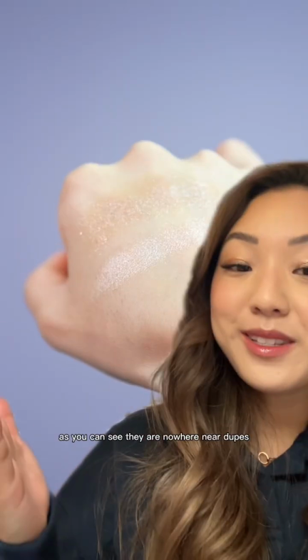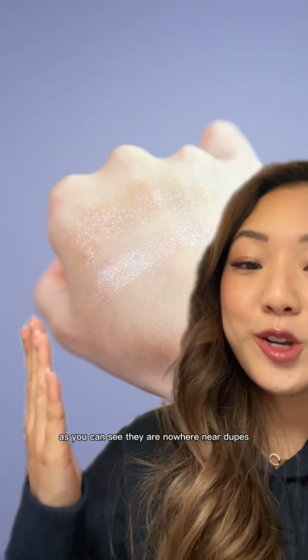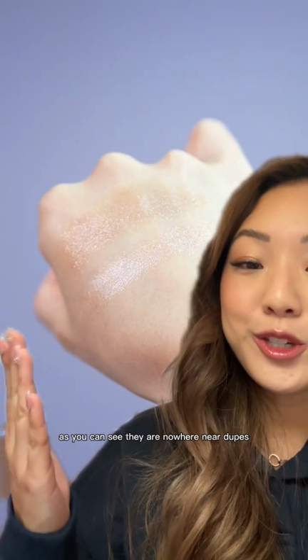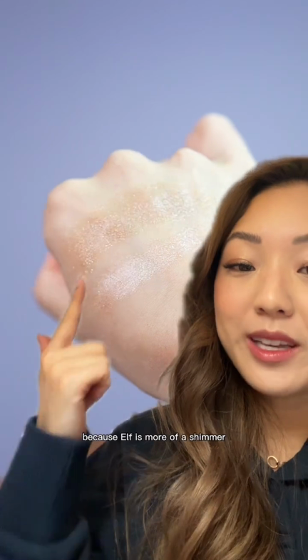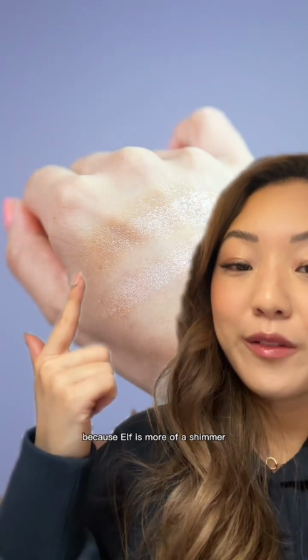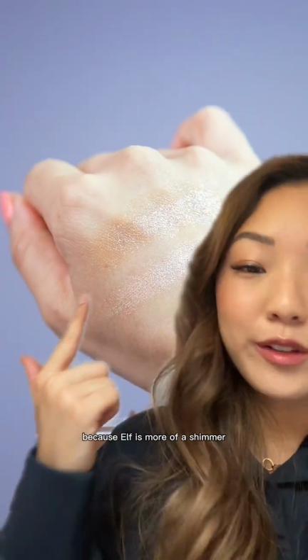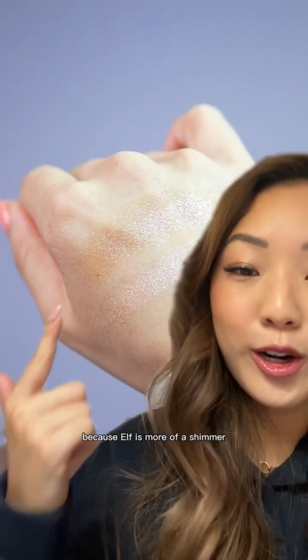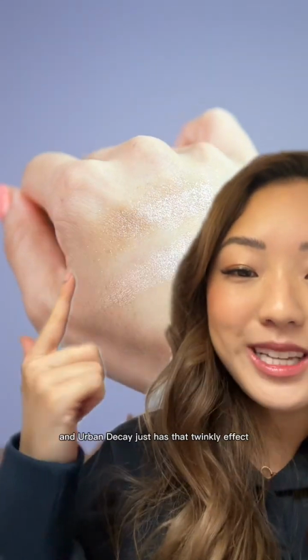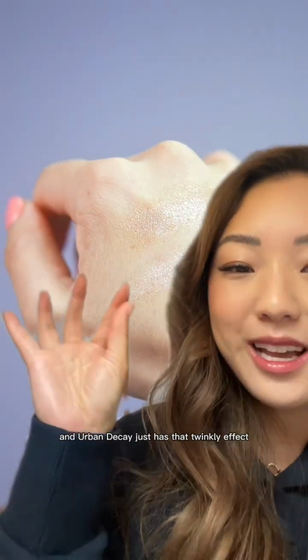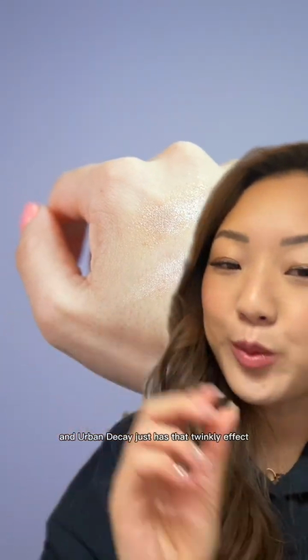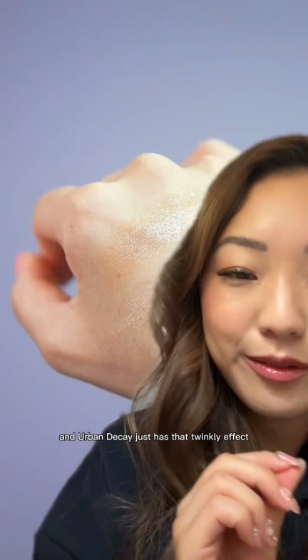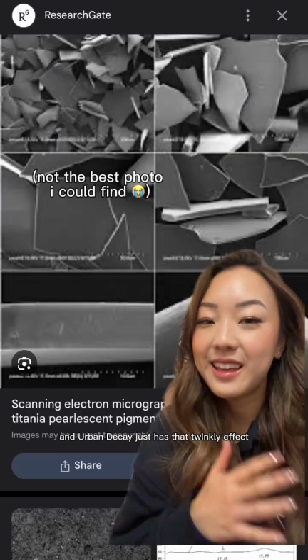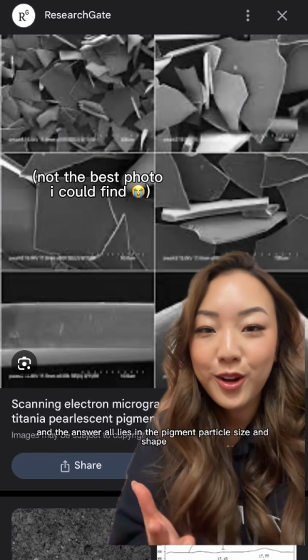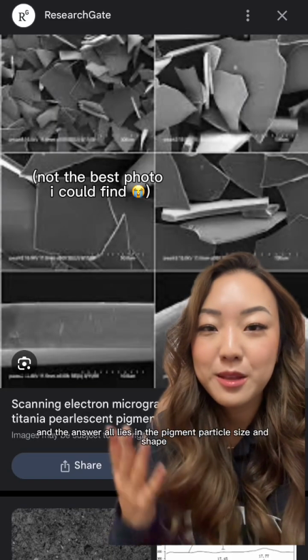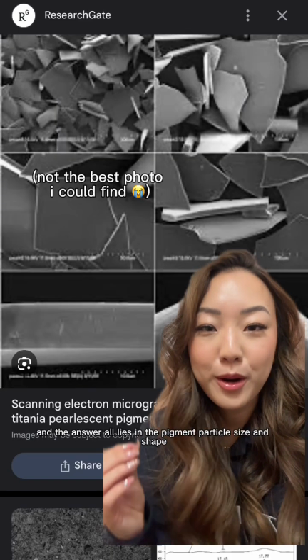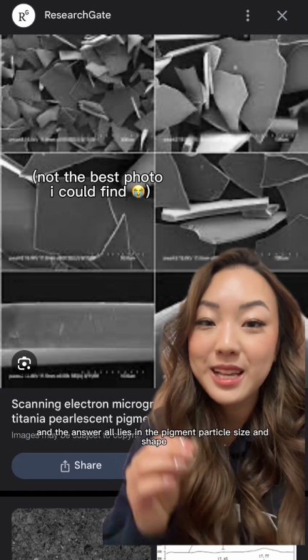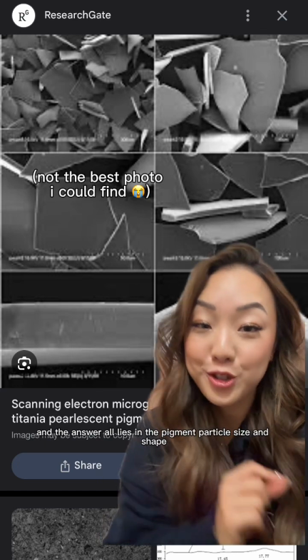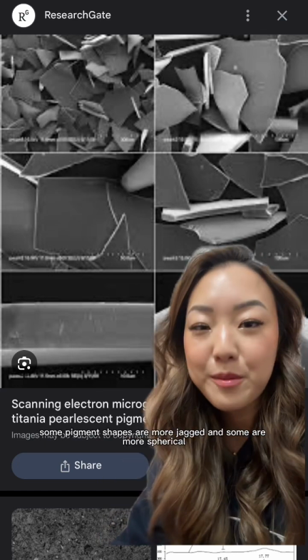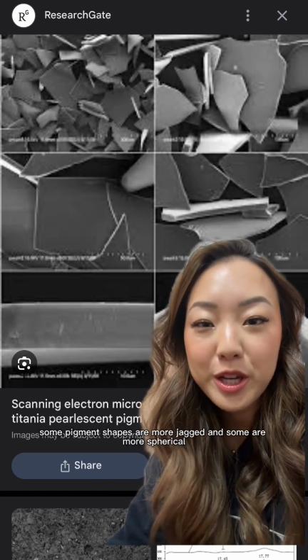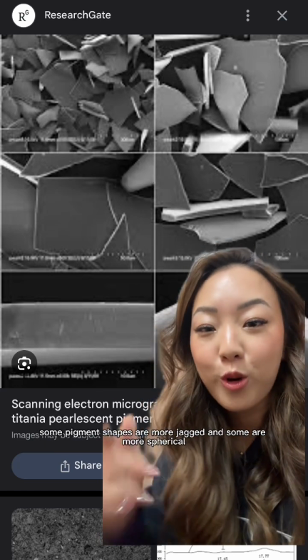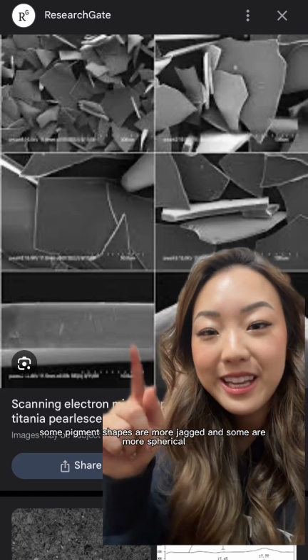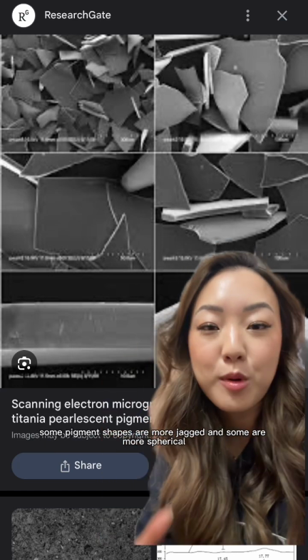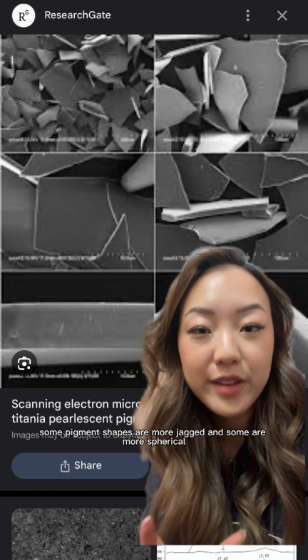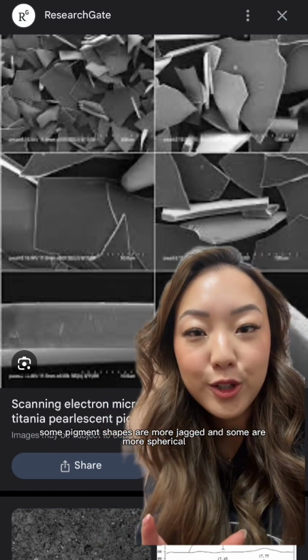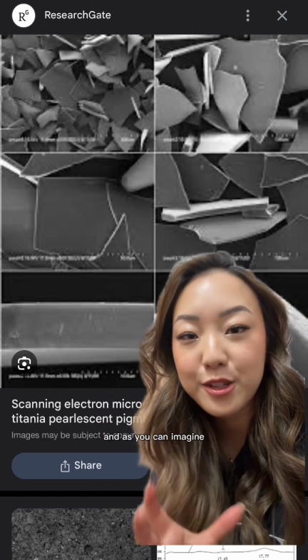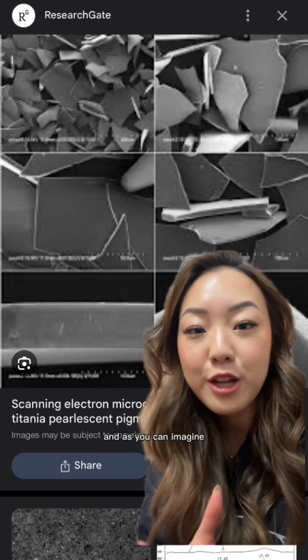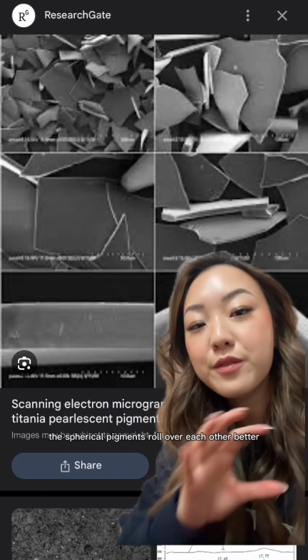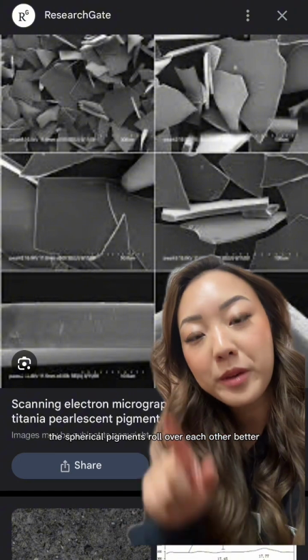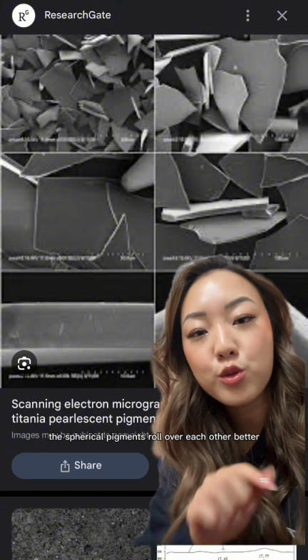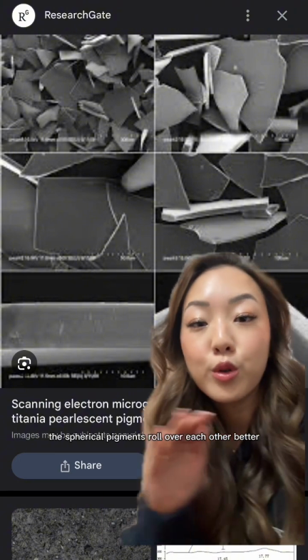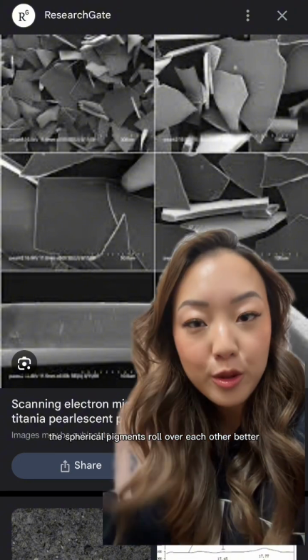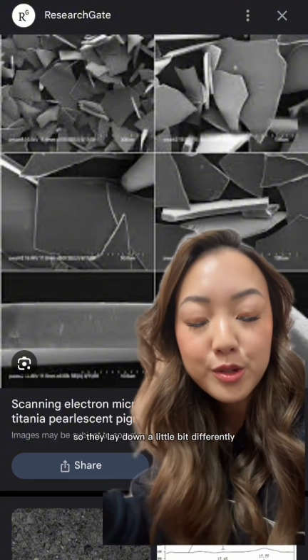As you can see, they're nowhere near dupes — ELF is more of a shimmer, while Urban Decay just has that twinkly effect. The answer all lies in the pigment particle size and shape. Some pigment shapes are more jagged and some are more spherical, and the spherical pigments roll over each other better.